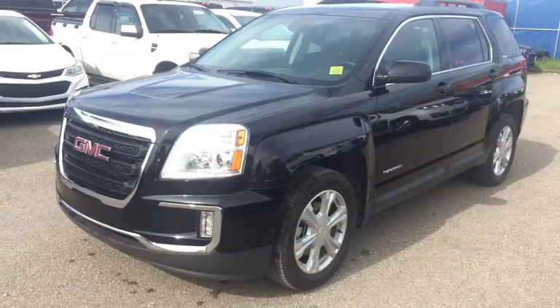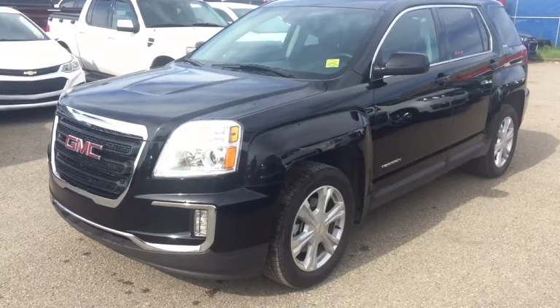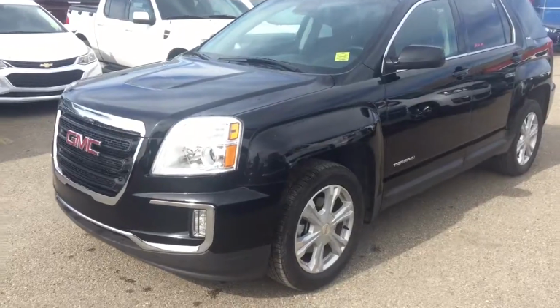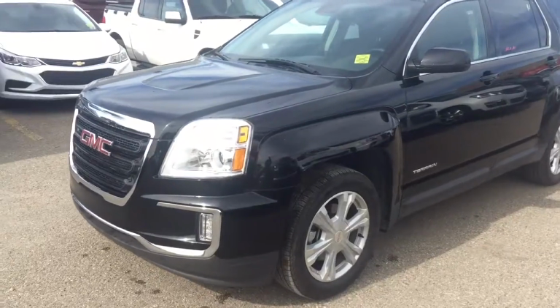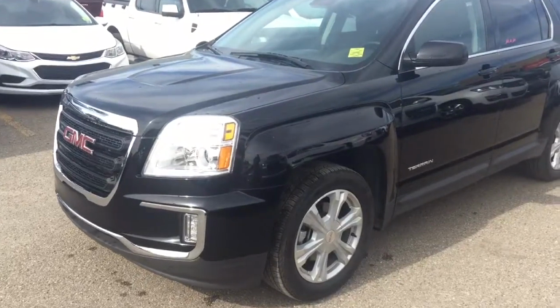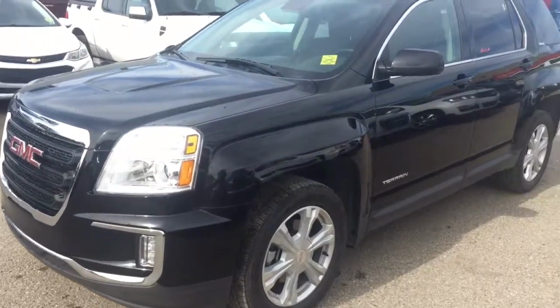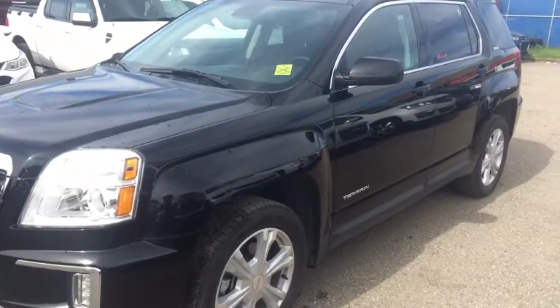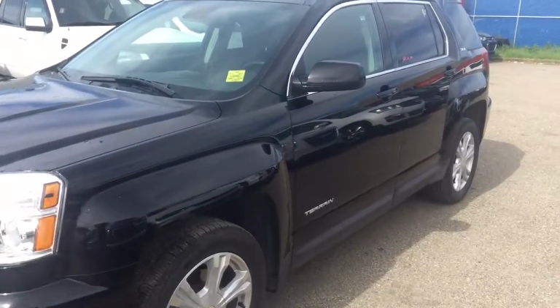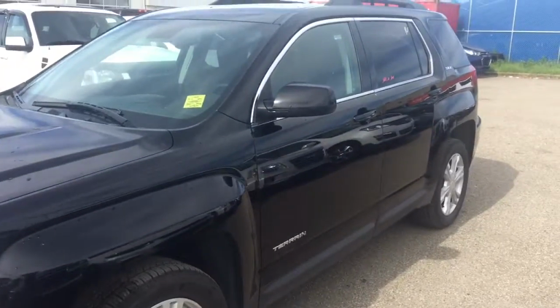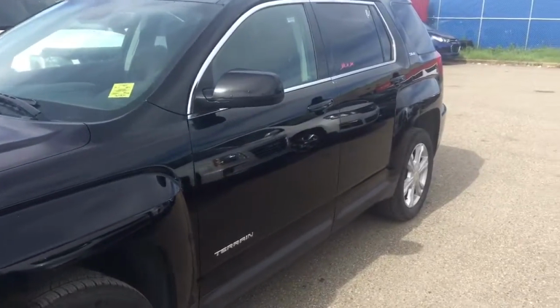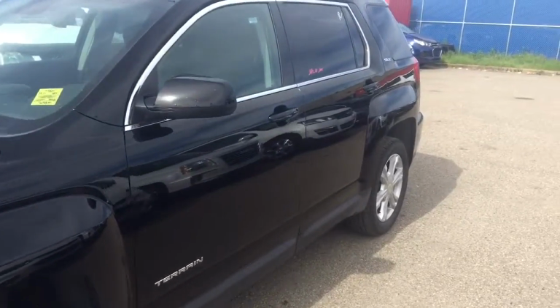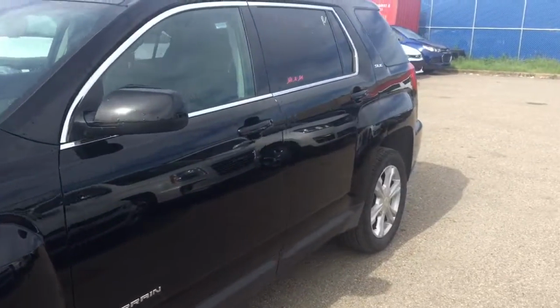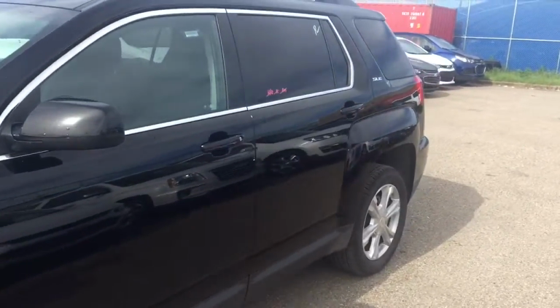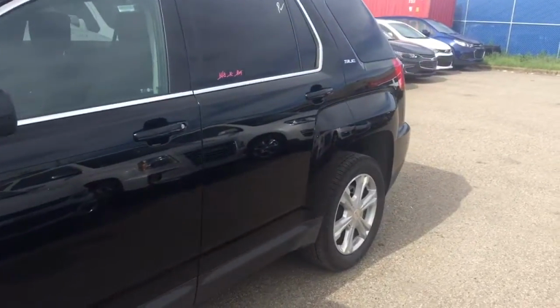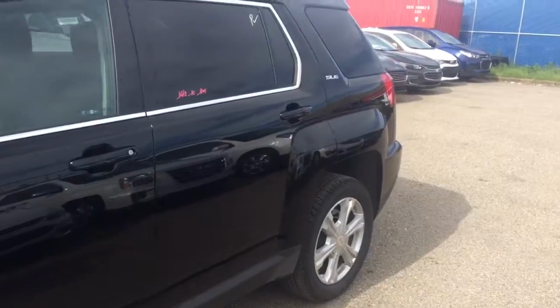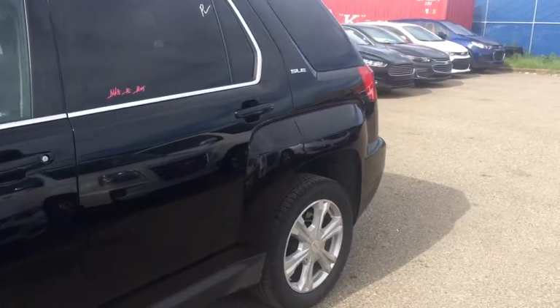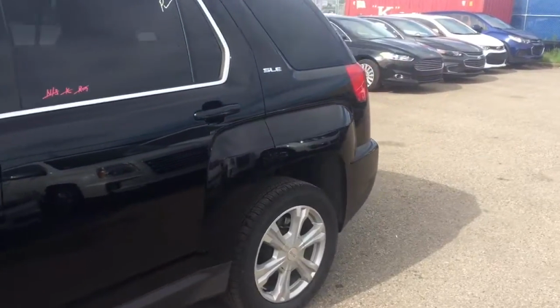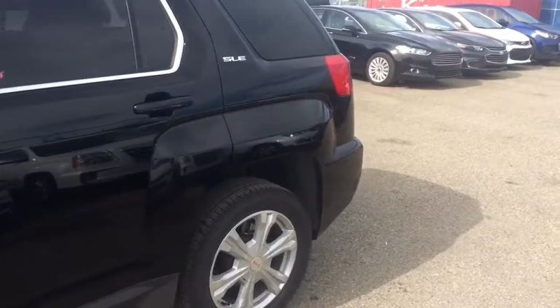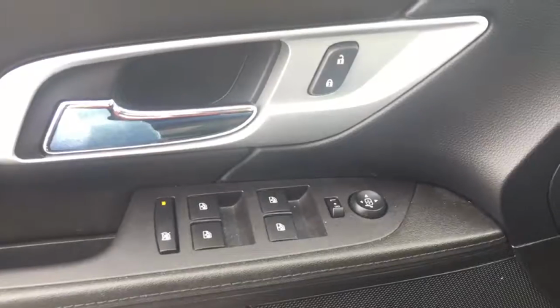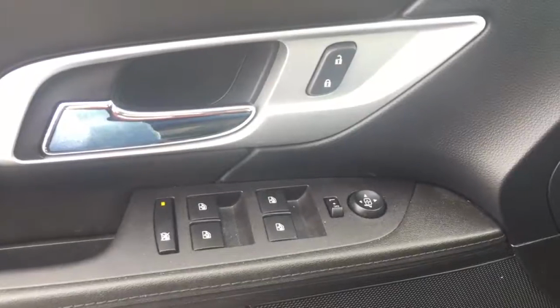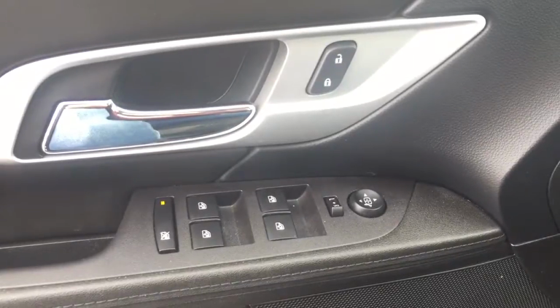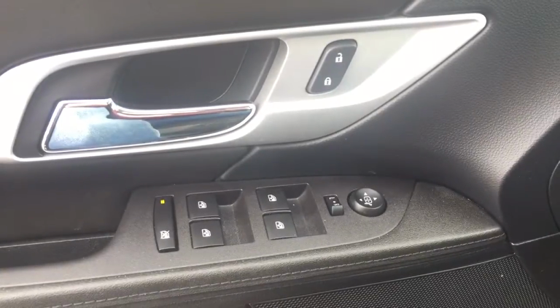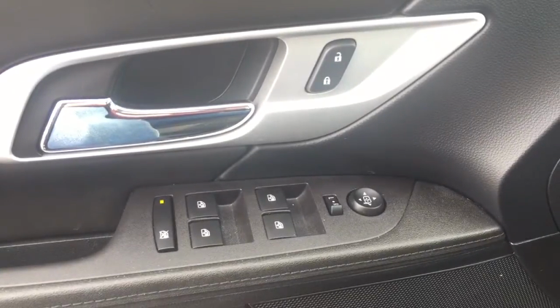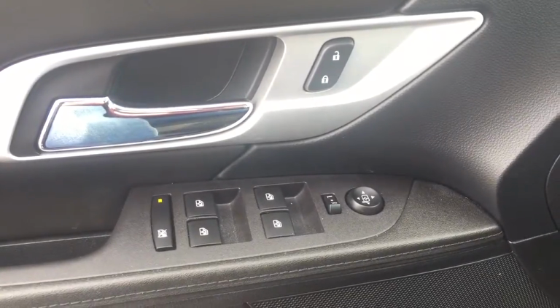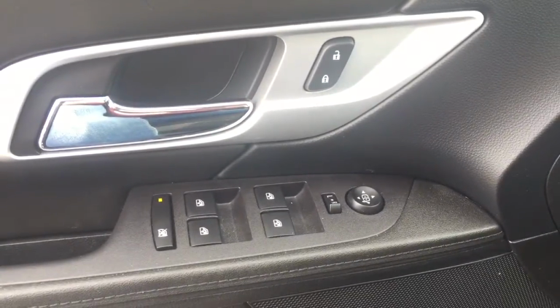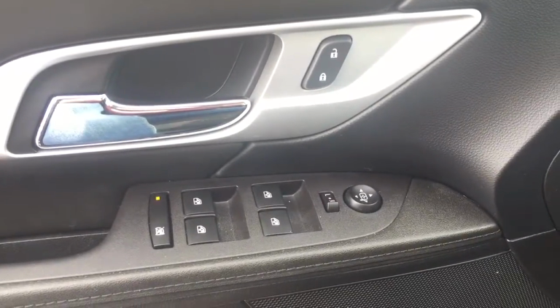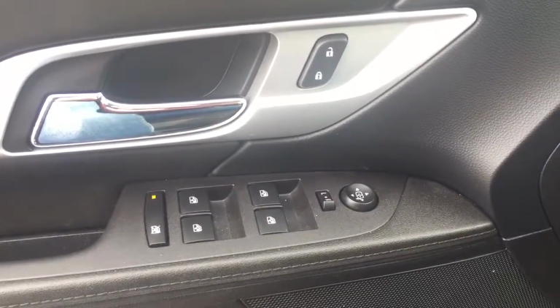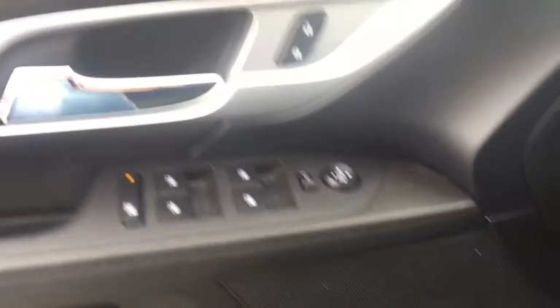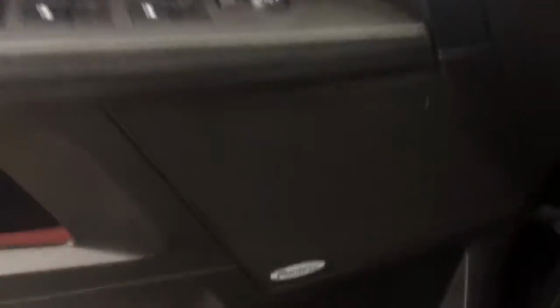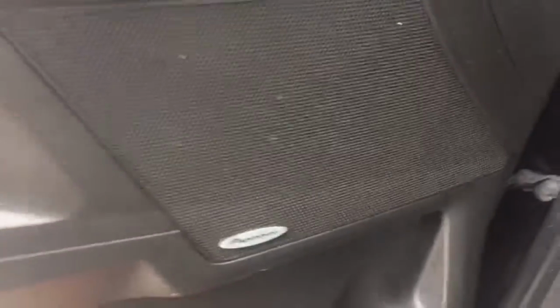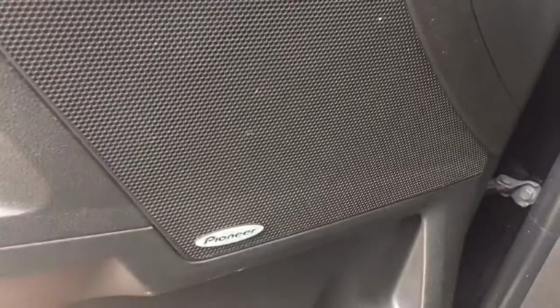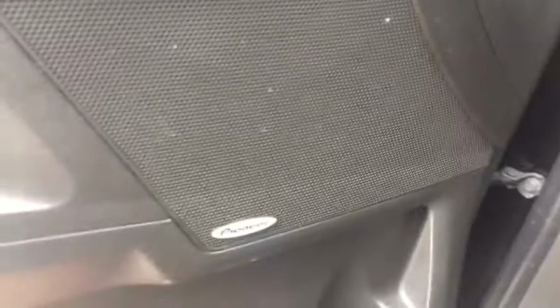Welcome to Davis Chevrolet. This is a pre-owned 2017 GMC Terrain in the color black. Some features include power locks, power windows, power mirrors, and Pioneer audio.